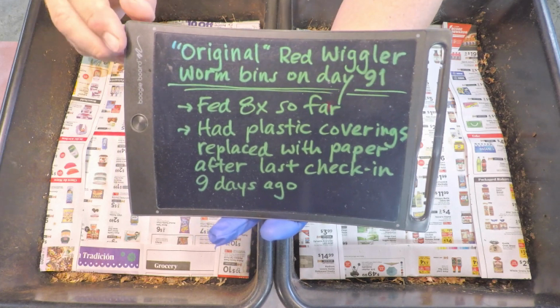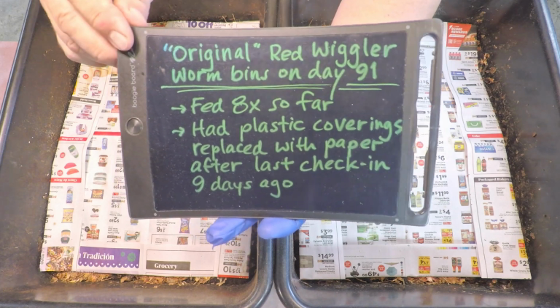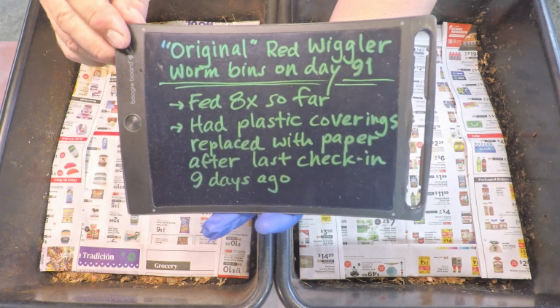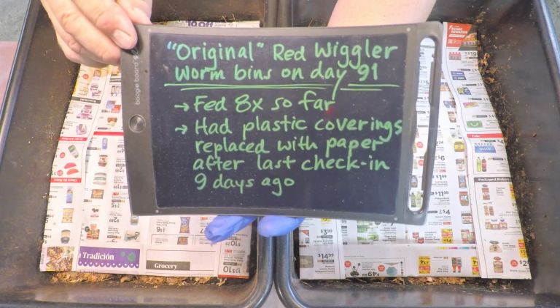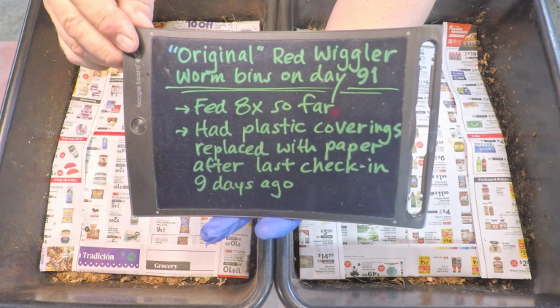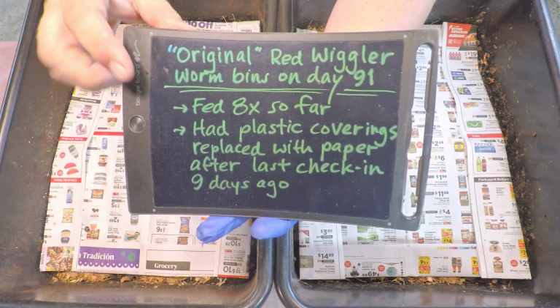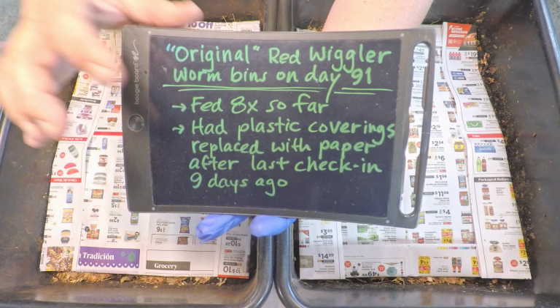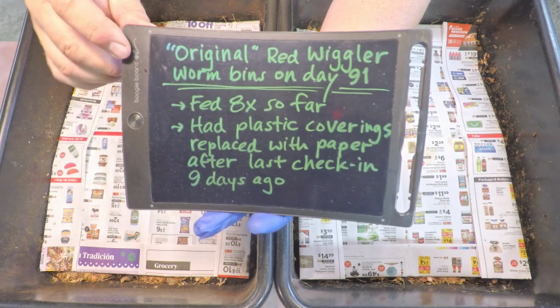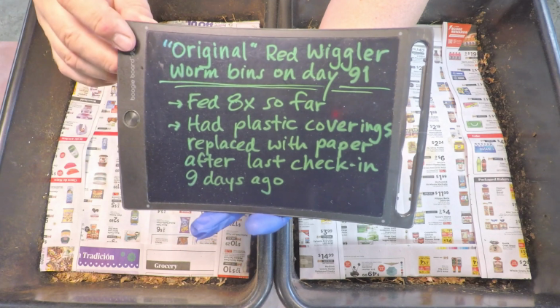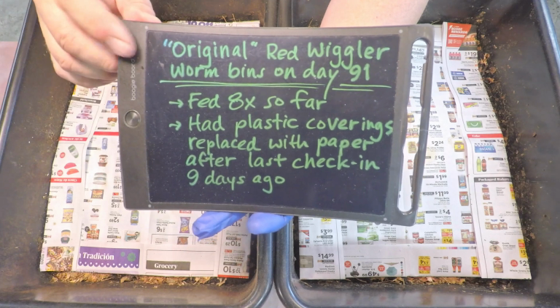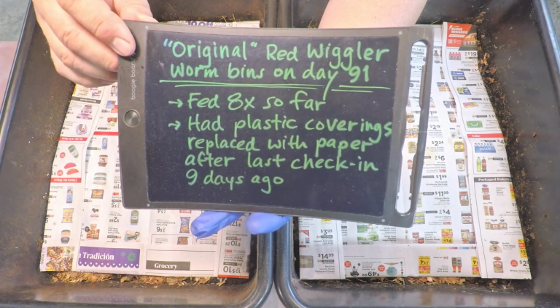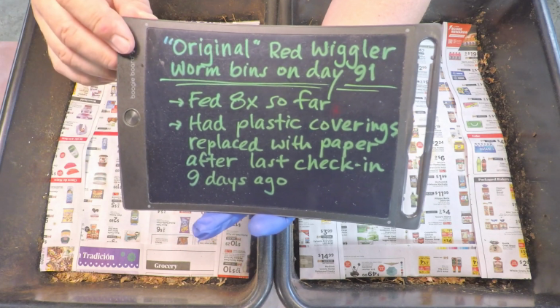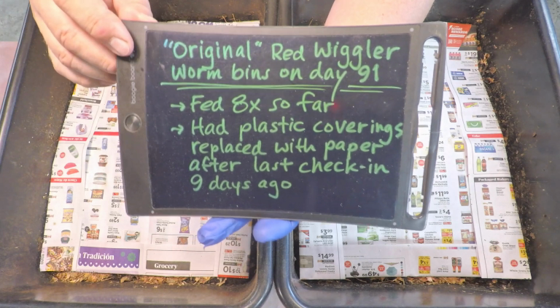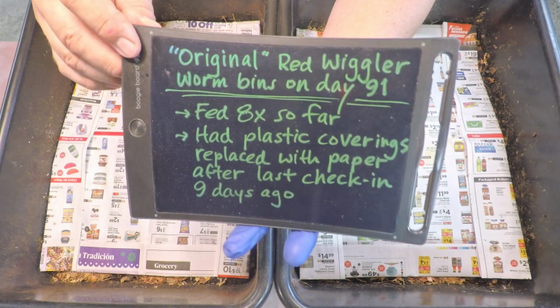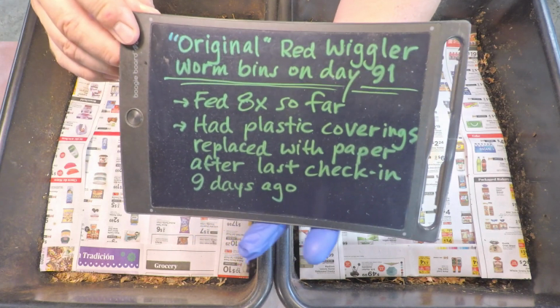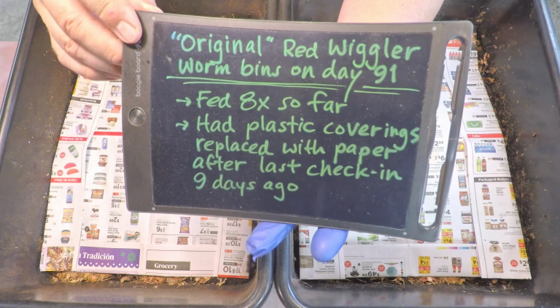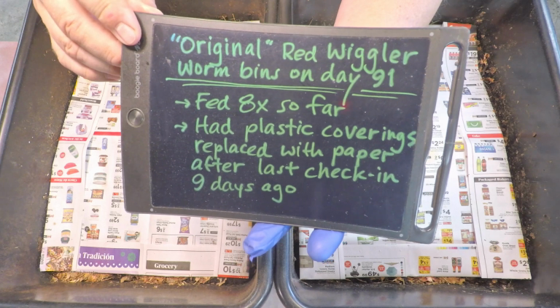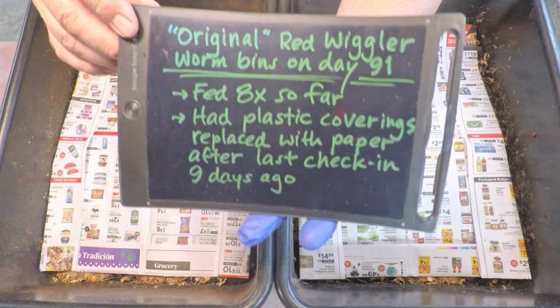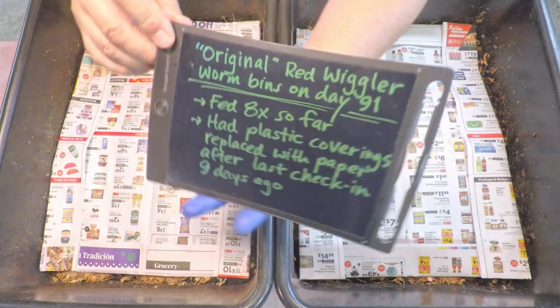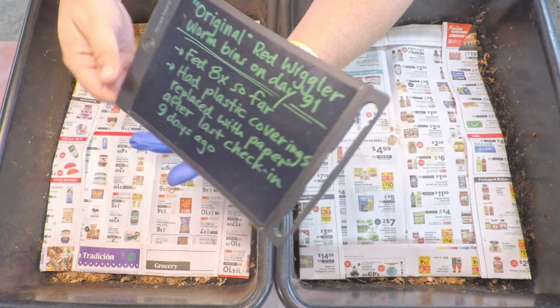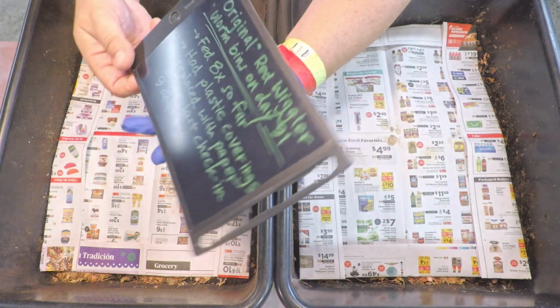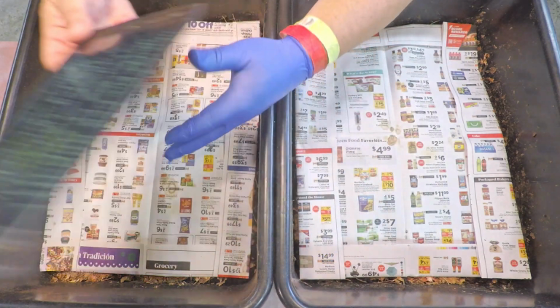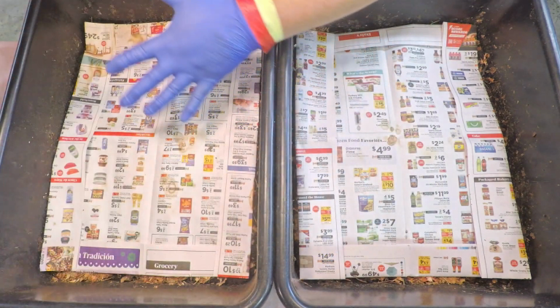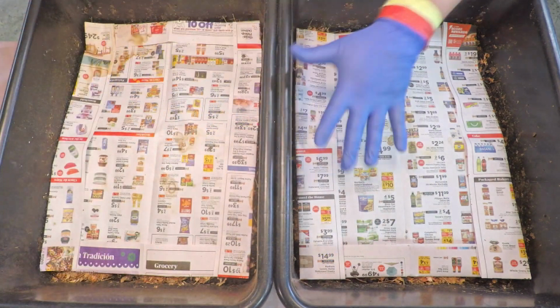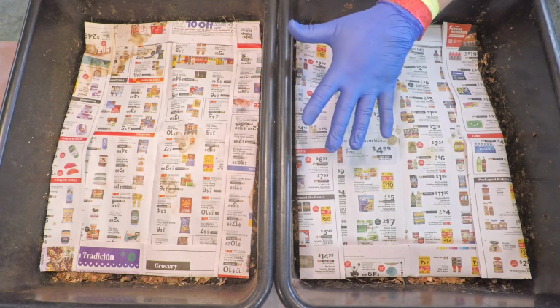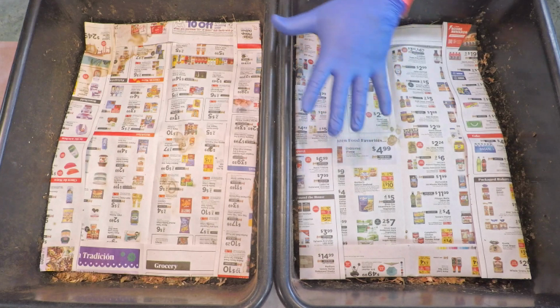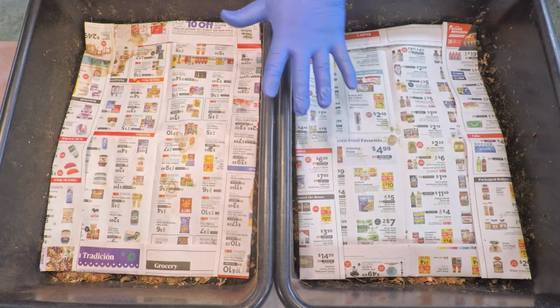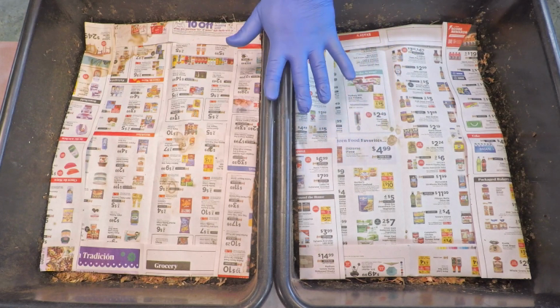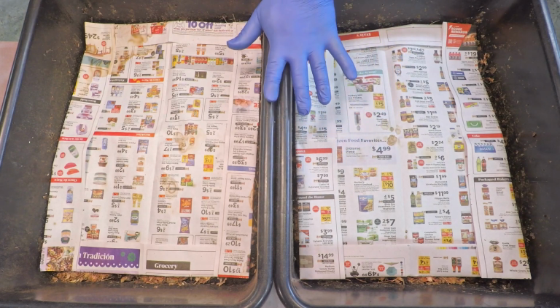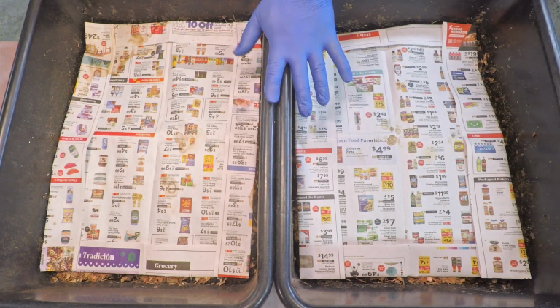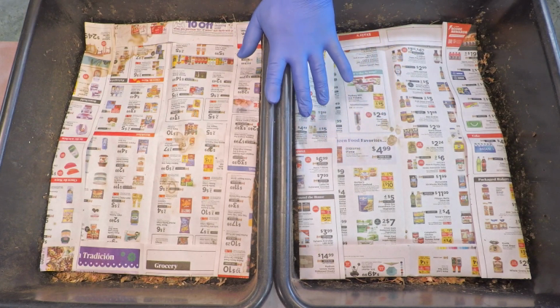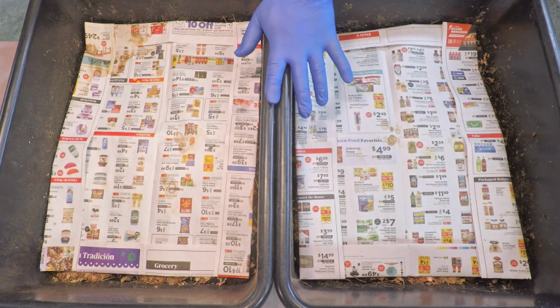Before we get started, just a couple bits of information about these systems: they're now 91 days of age — roughly three months — fed eight times so far, so feeding number nine going in today. When we last left these systems they didn't look quite like this because we had removed plastic coverings at the beginning of the last check-in.